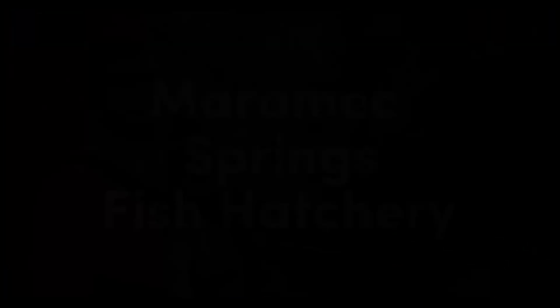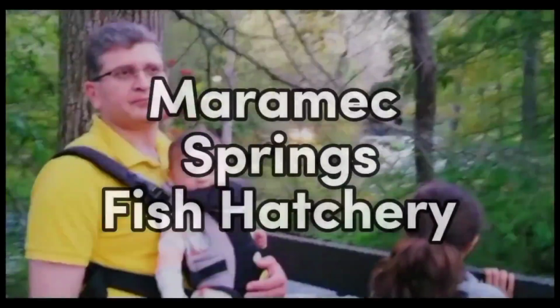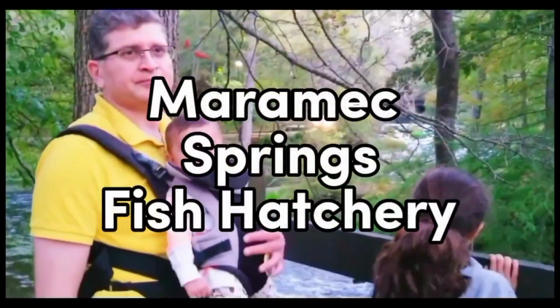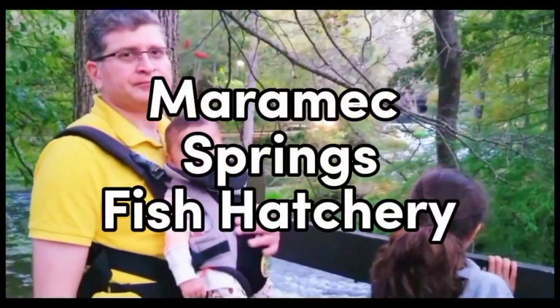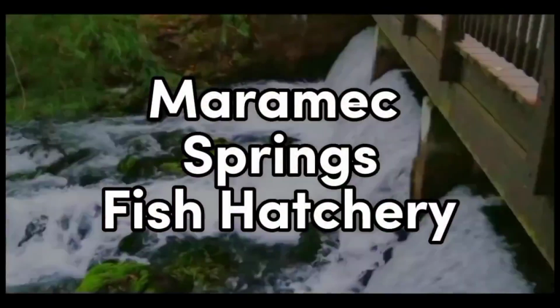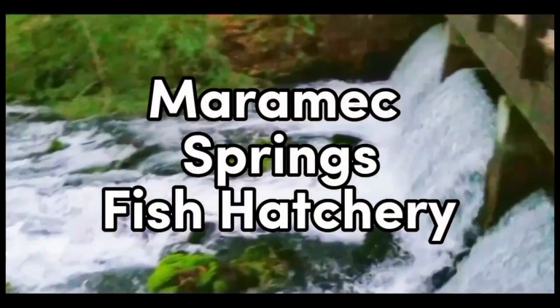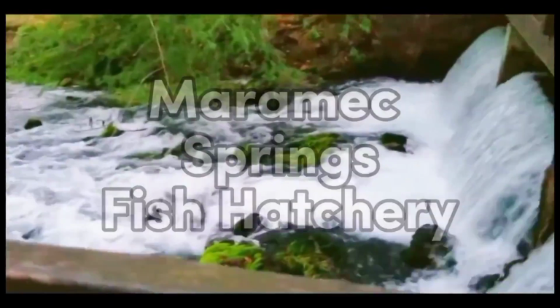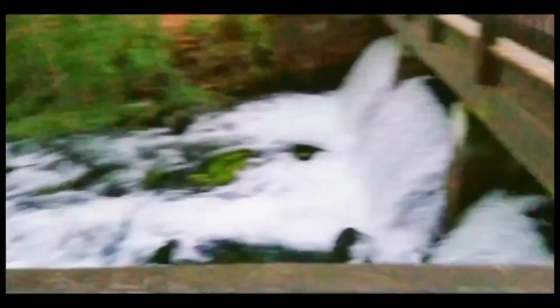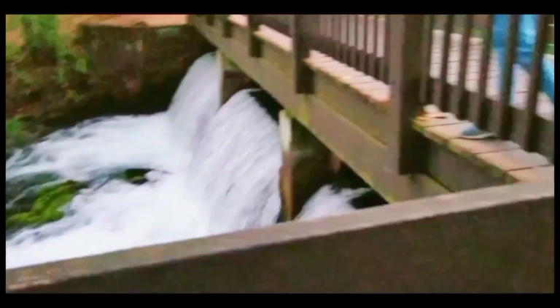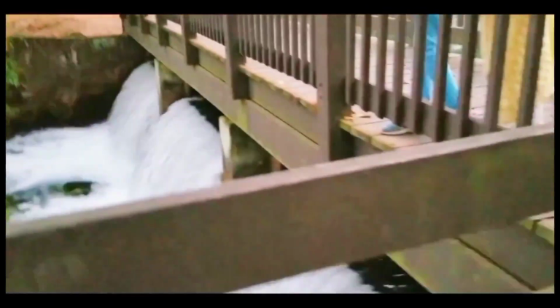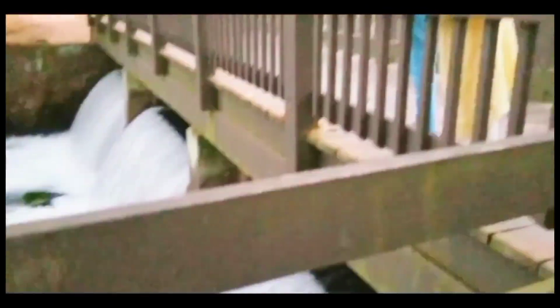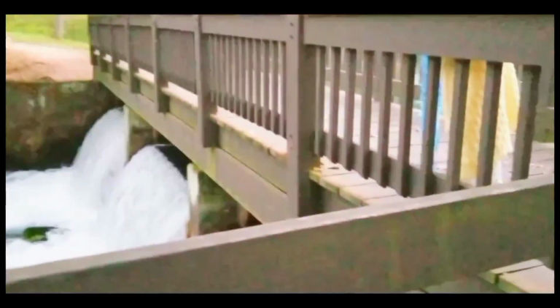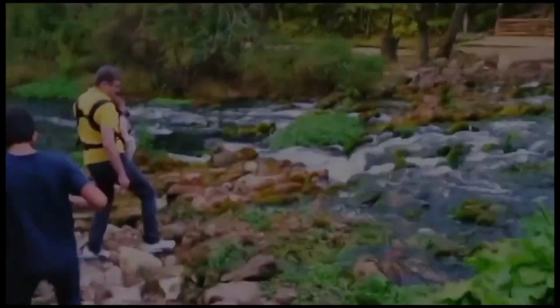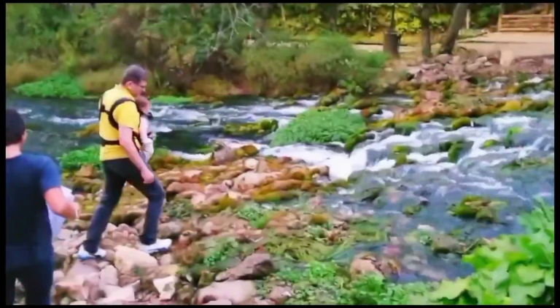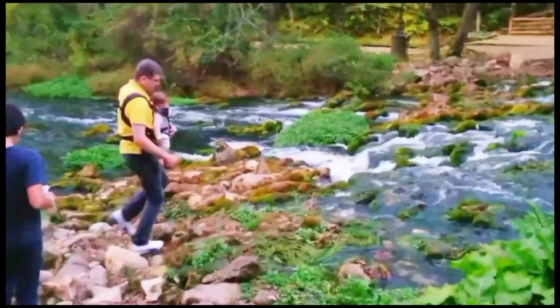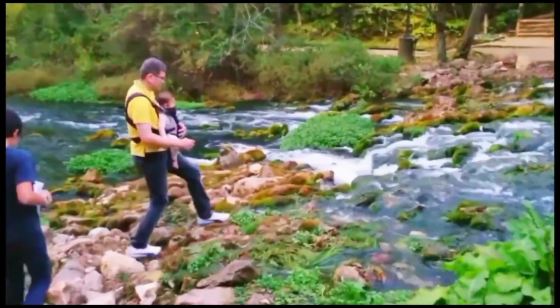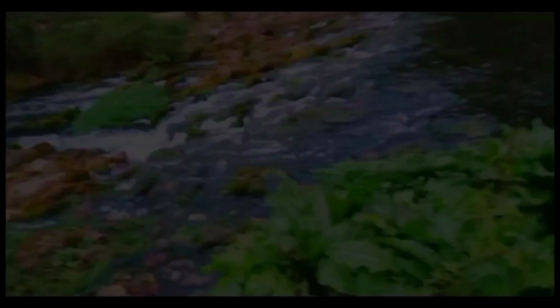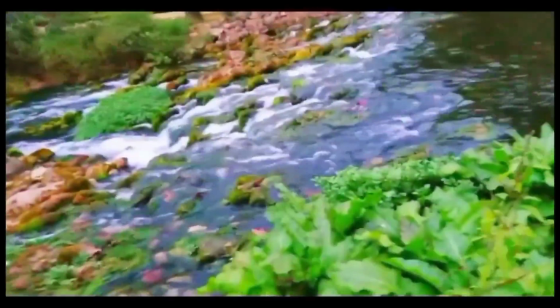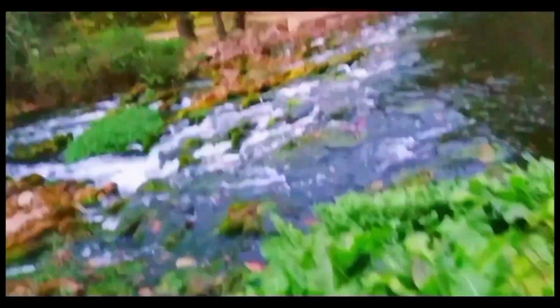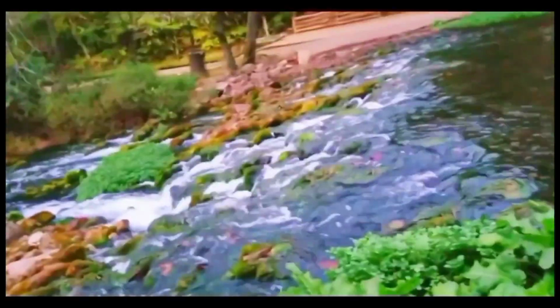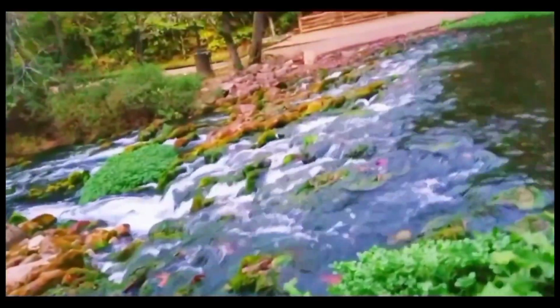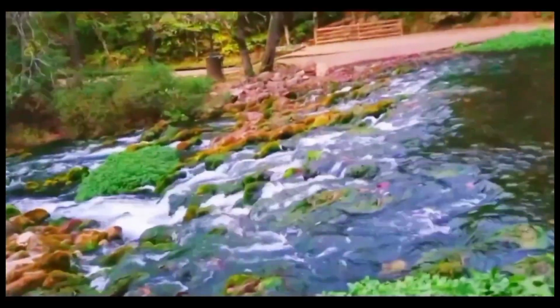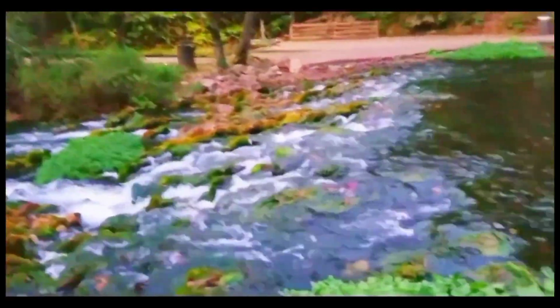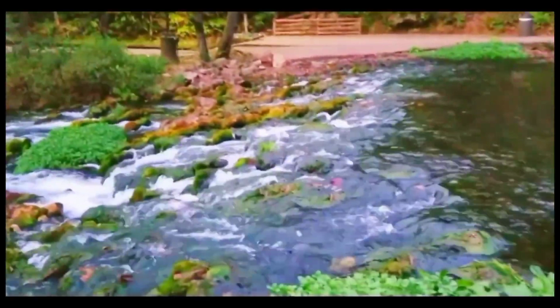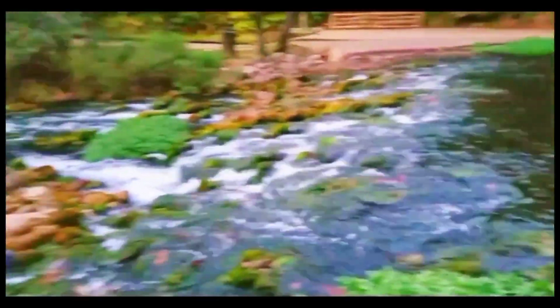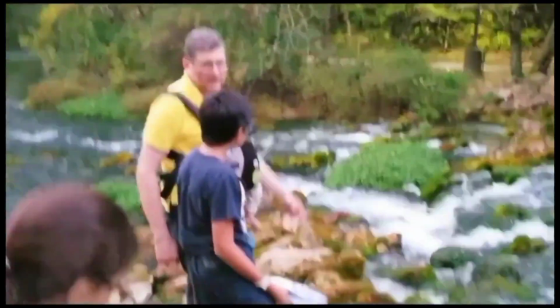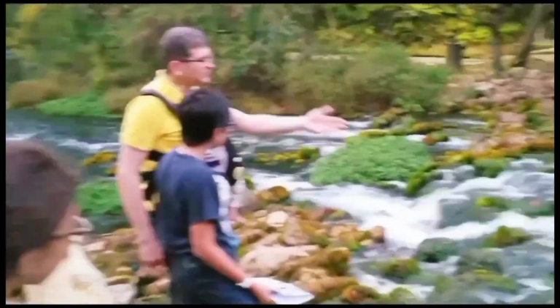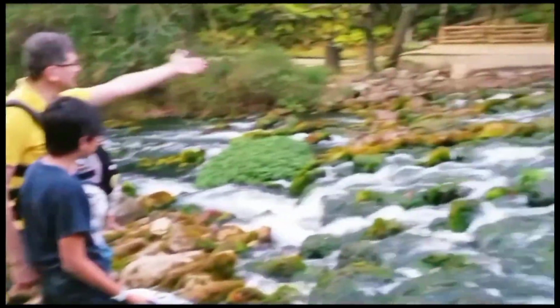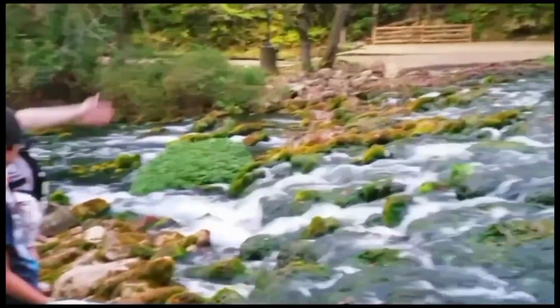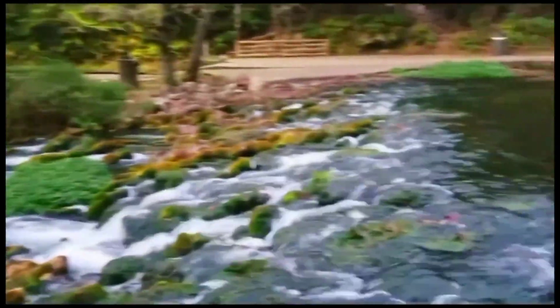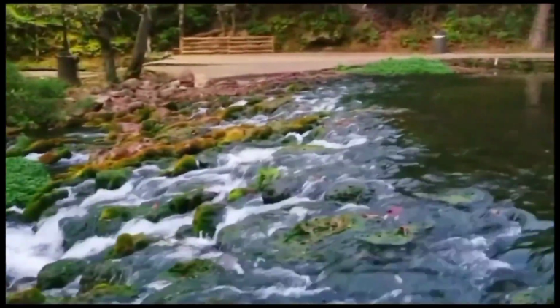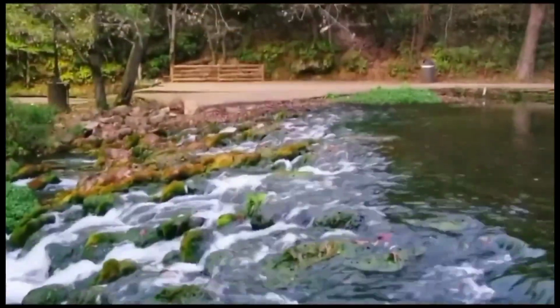After getting settled into our RV, we hit the Miramax Springs Fish Hatchery. It was a beautiful place where we got to see springs, trout fish, waterfalls, and had a scenic walk.